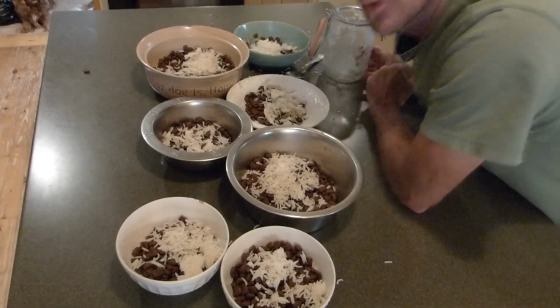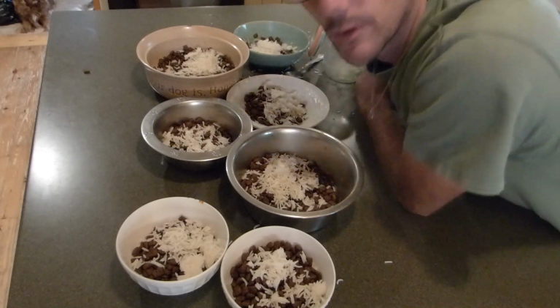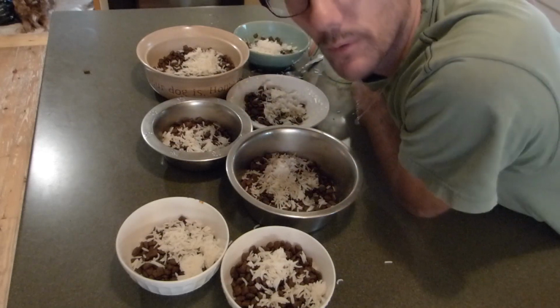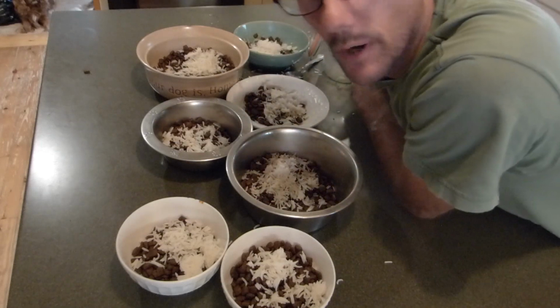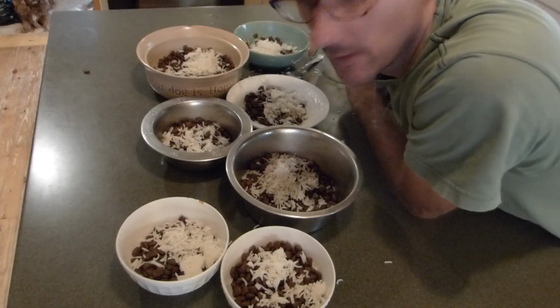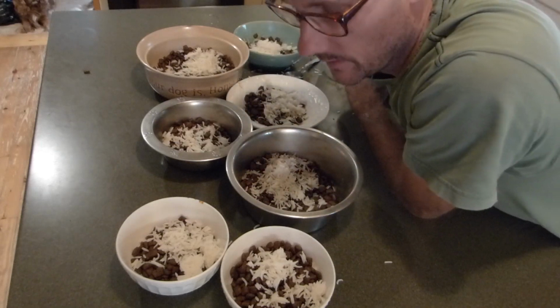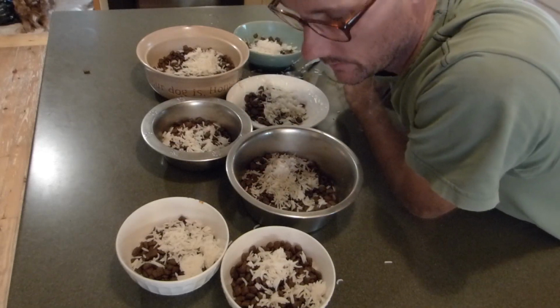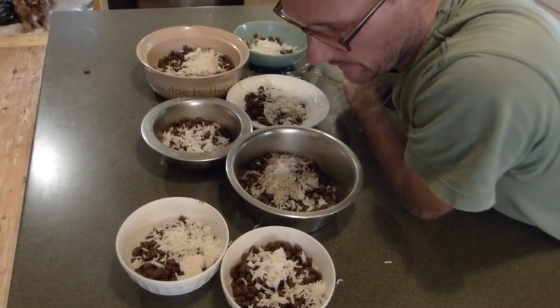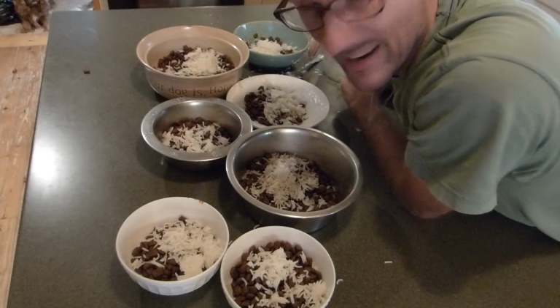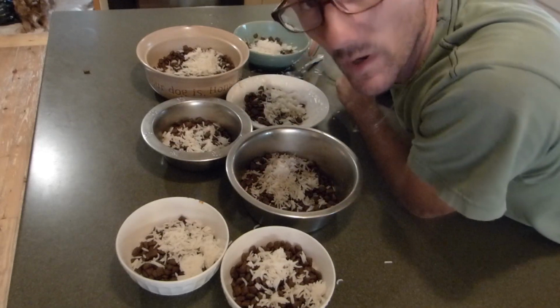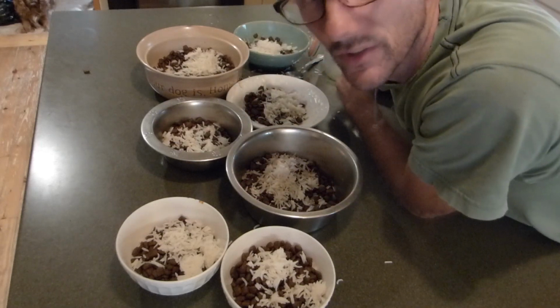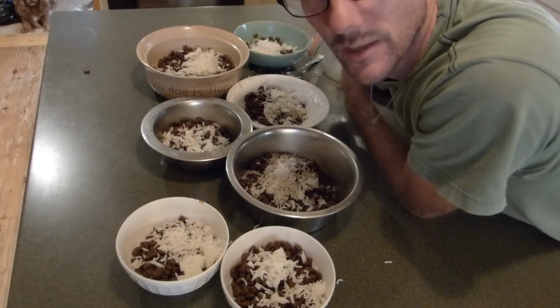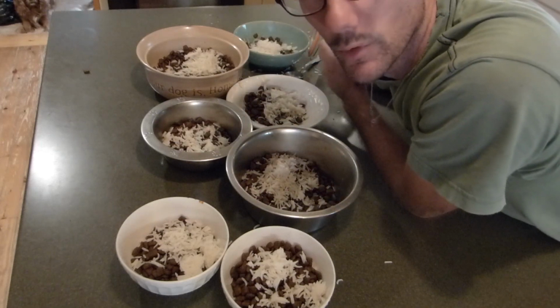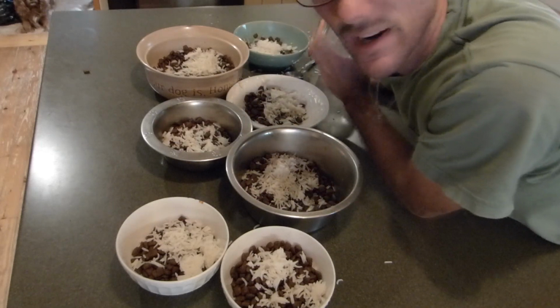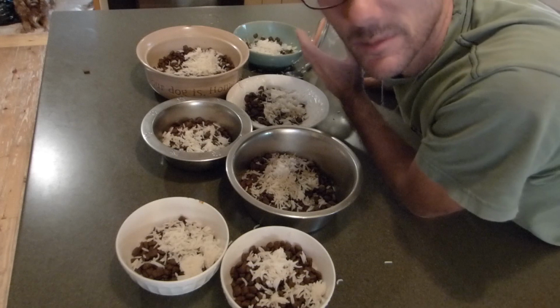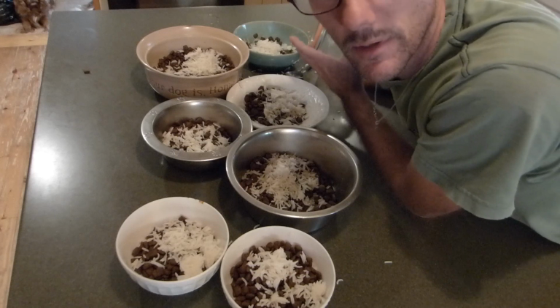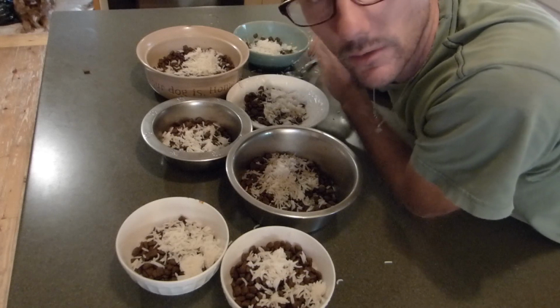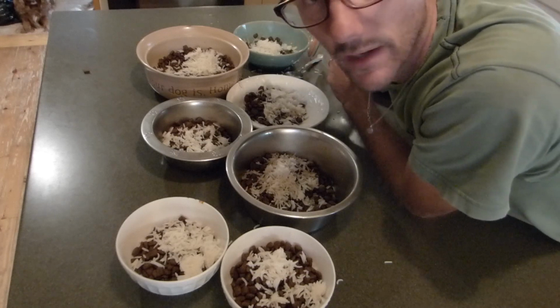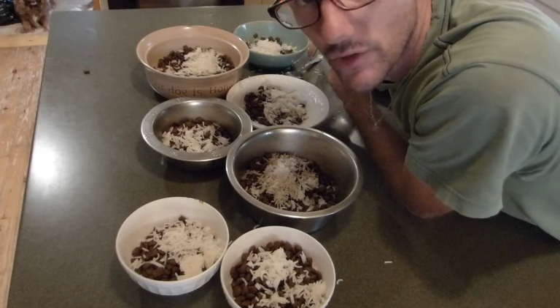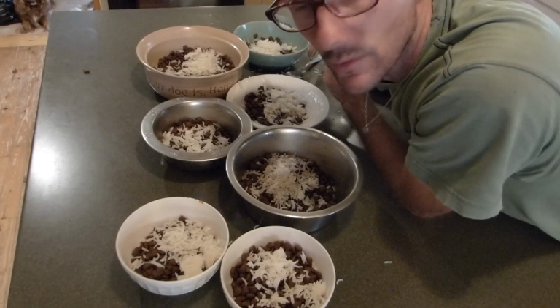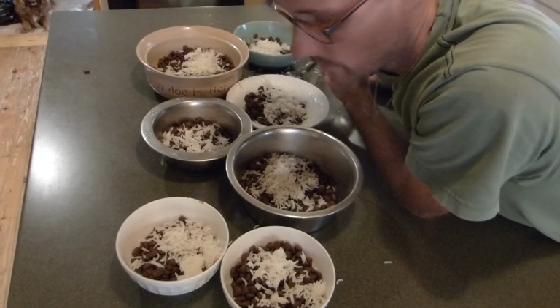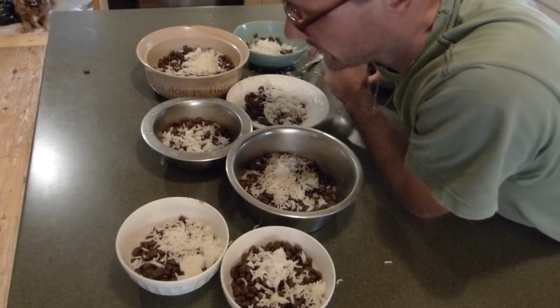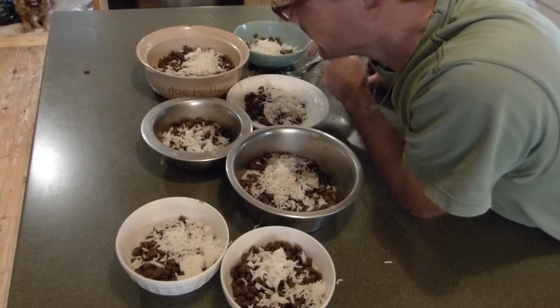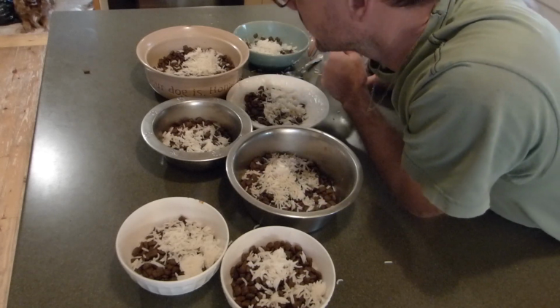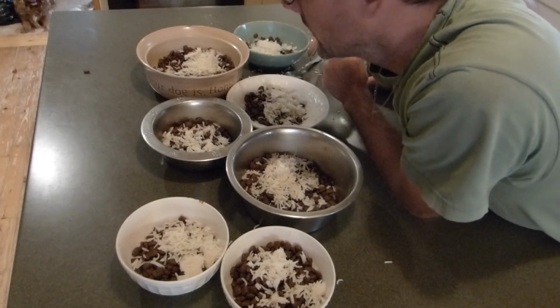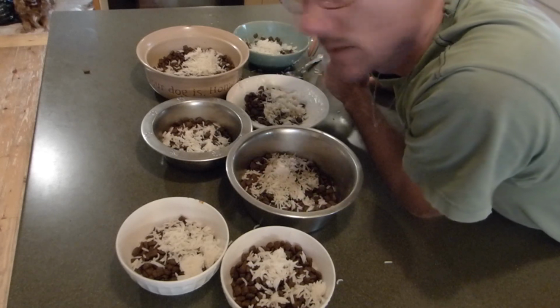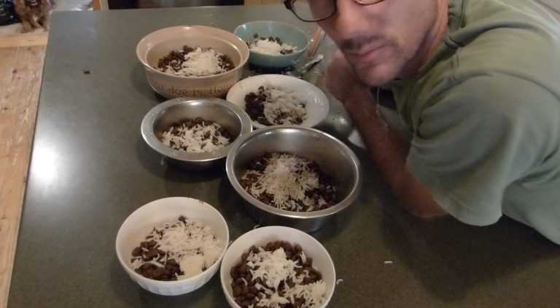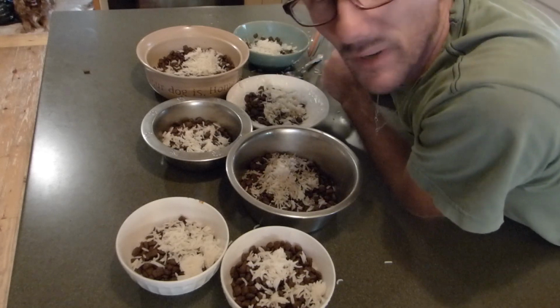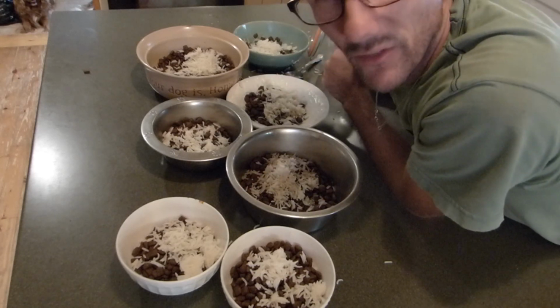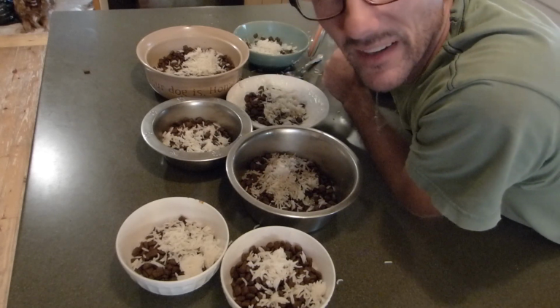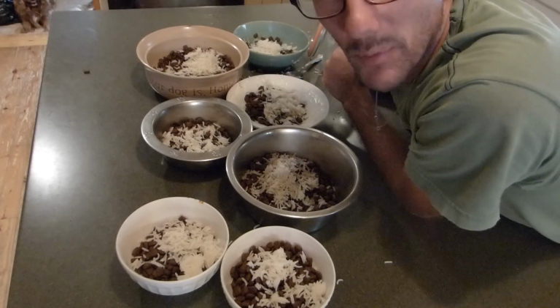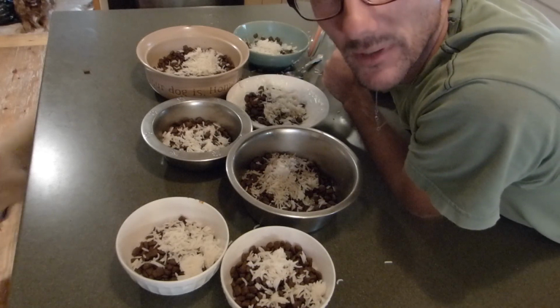Normally we put pumpkin in there as well as the kibble and rice, and maybe a little cottage cheese or oil or something. But I don't find any pumpkin.